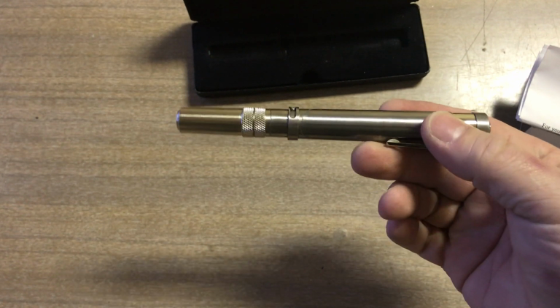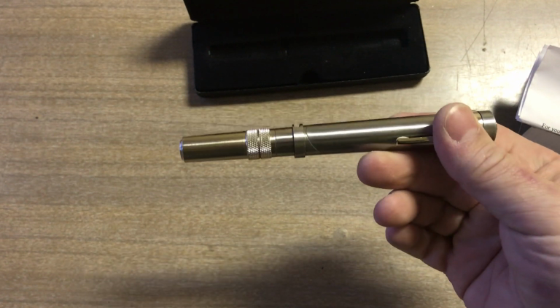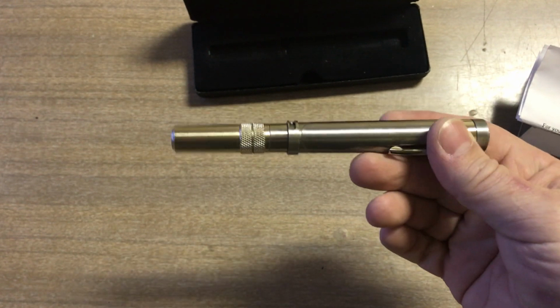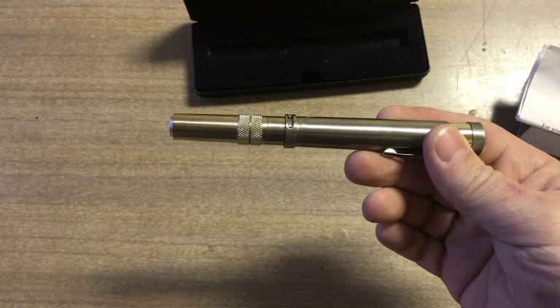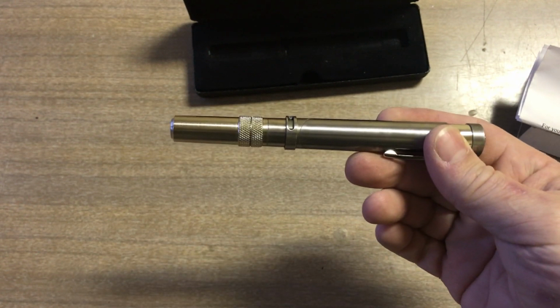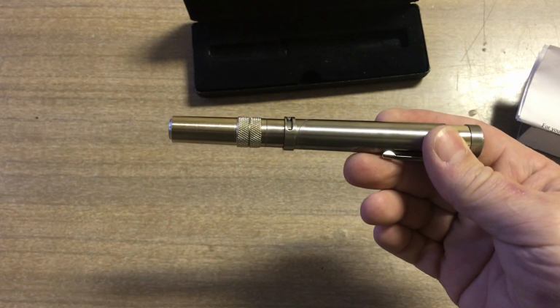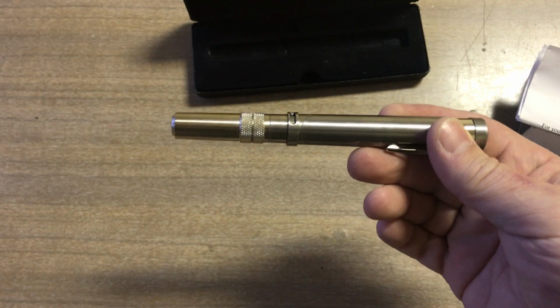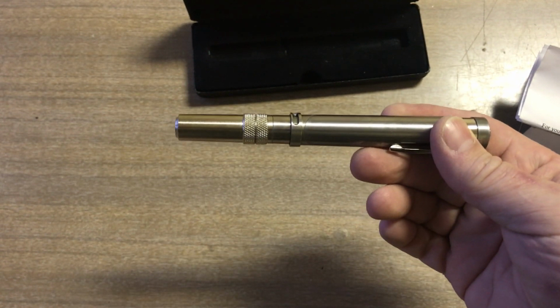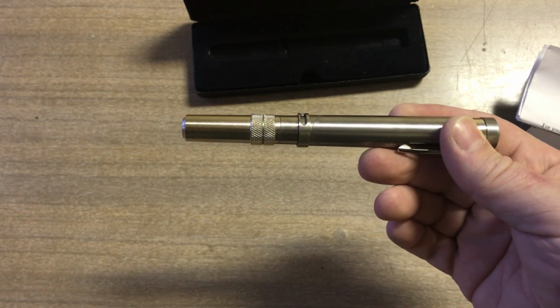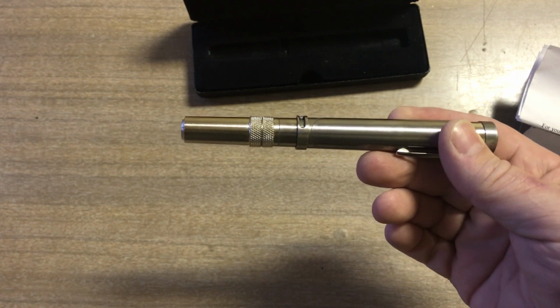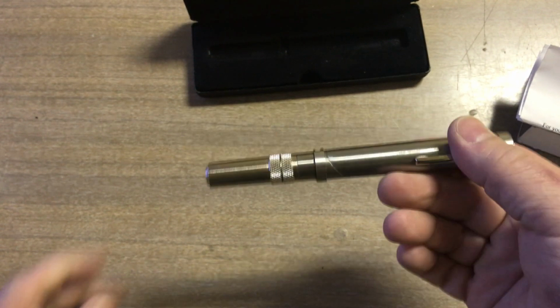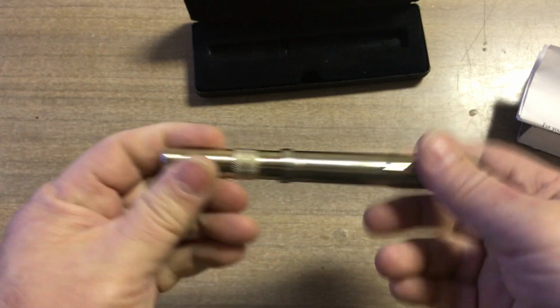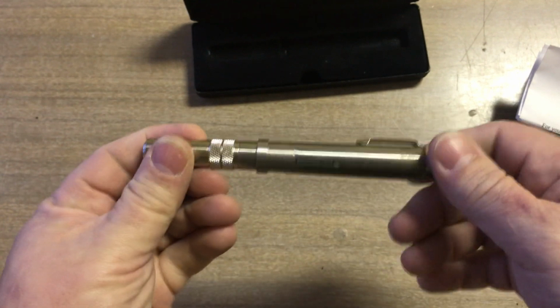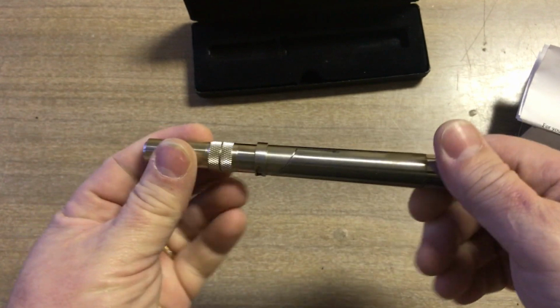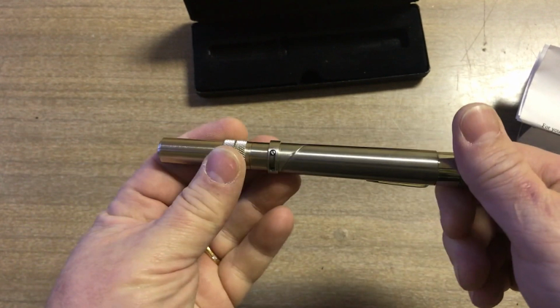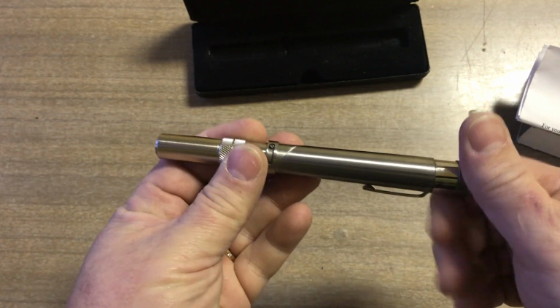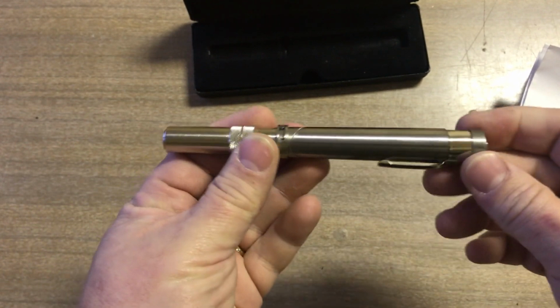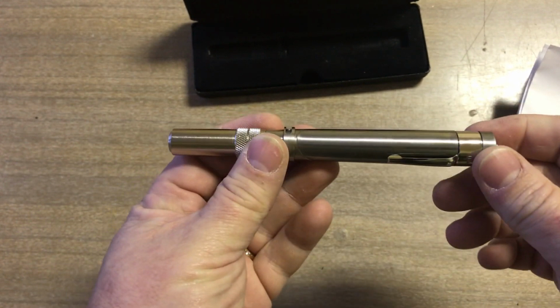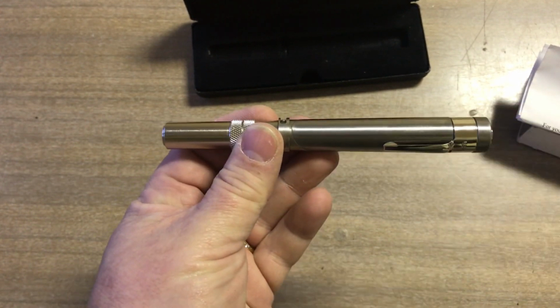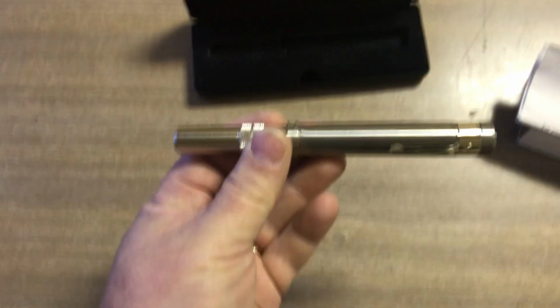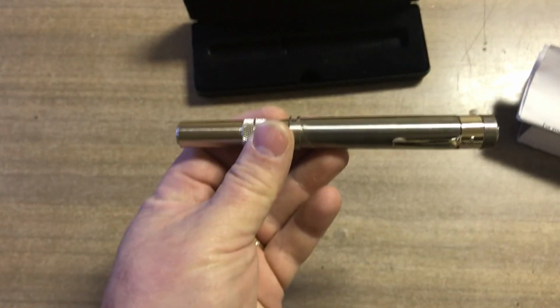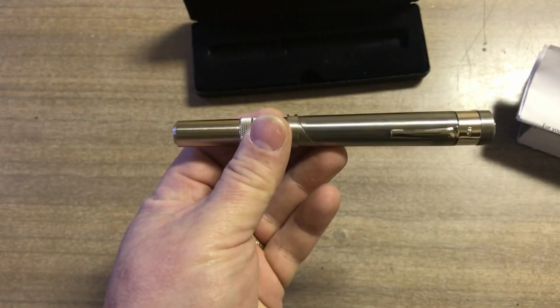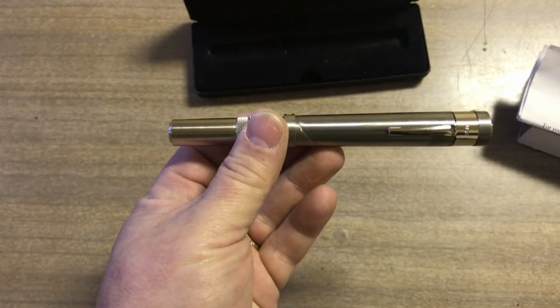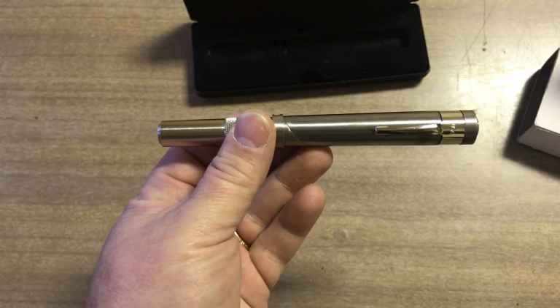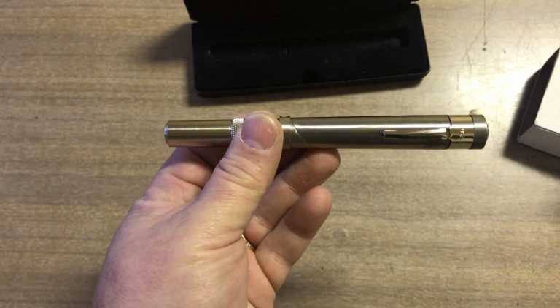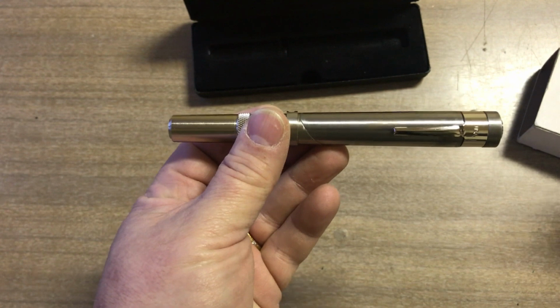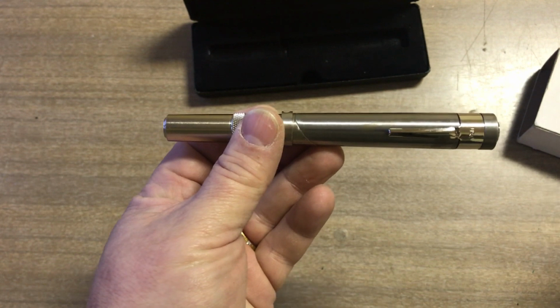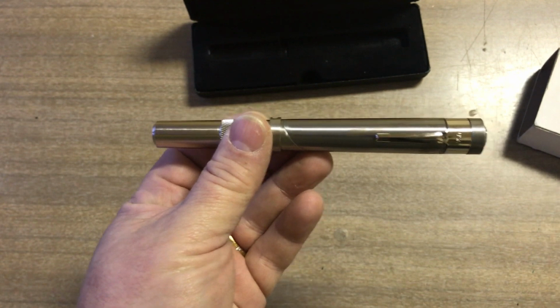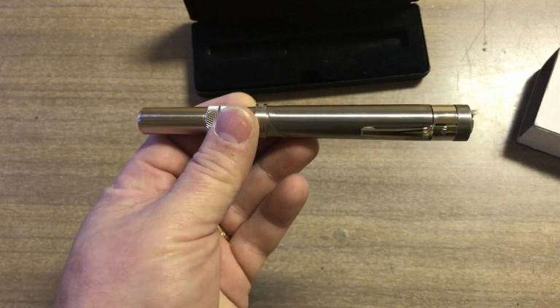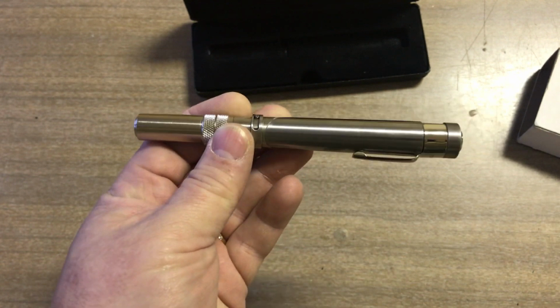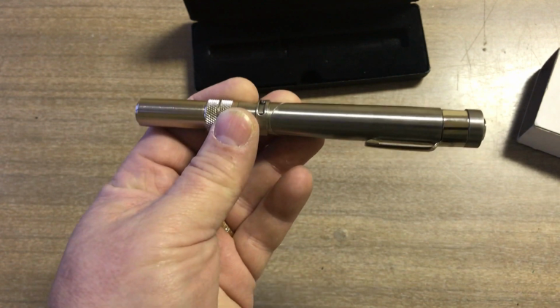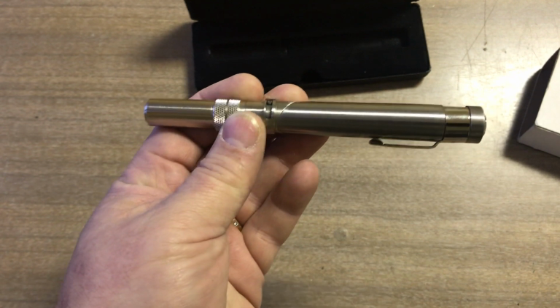Ready to be reloaded. That's it — that's the Stinger Manufacturing Corporation Stinger Pen Pistol. Thanks for watching.